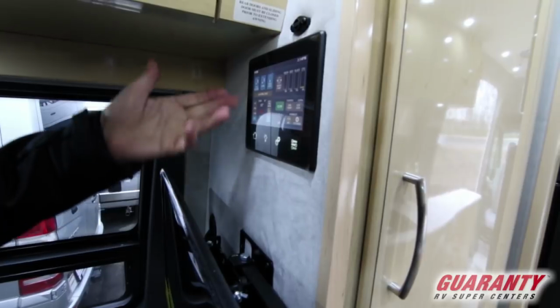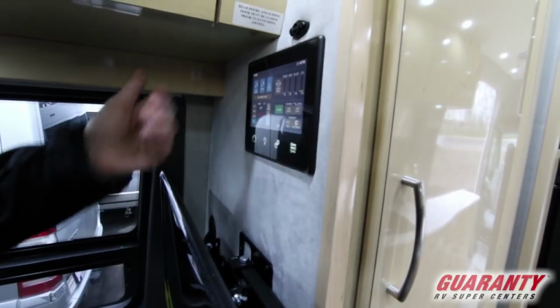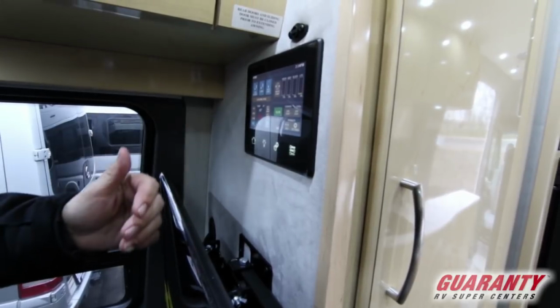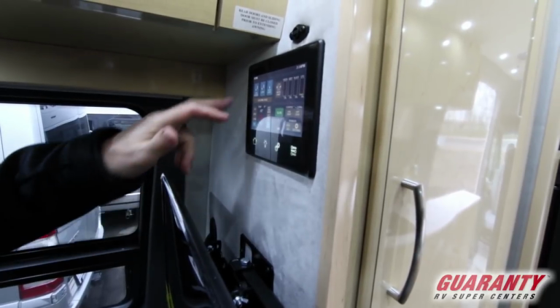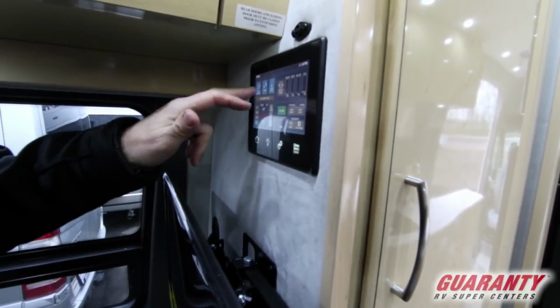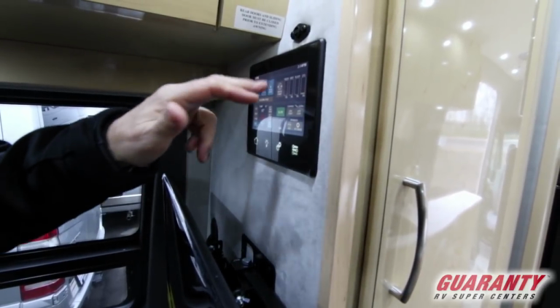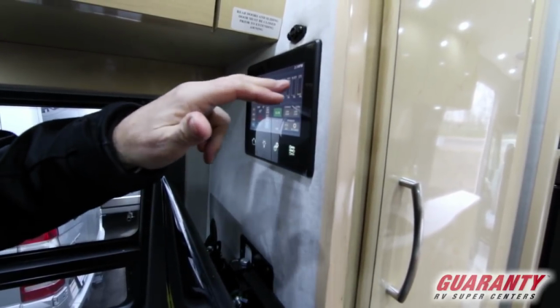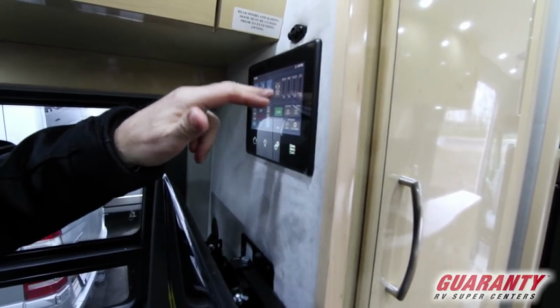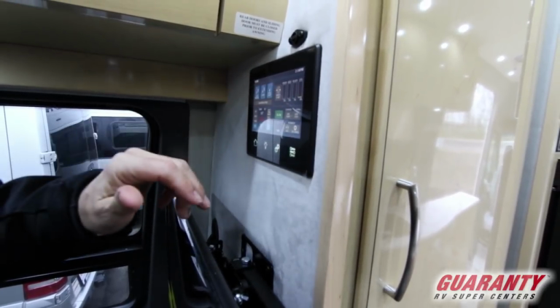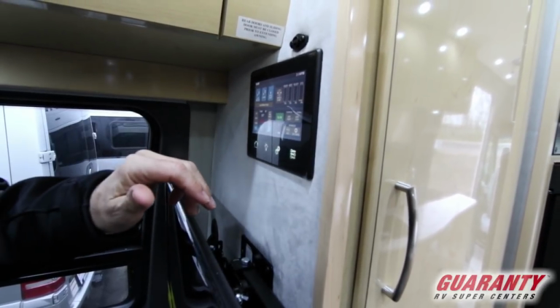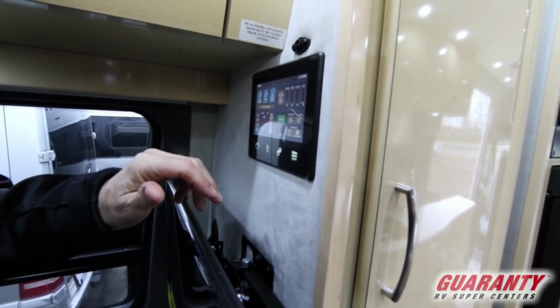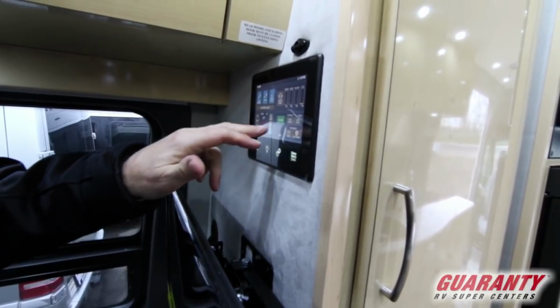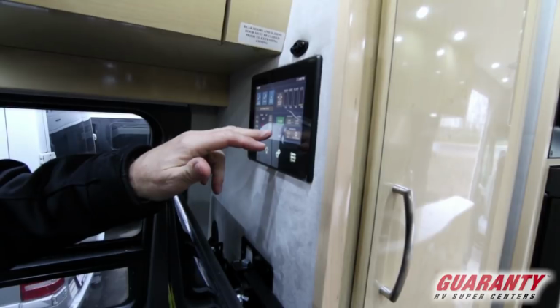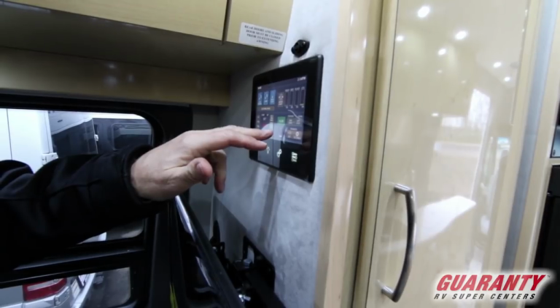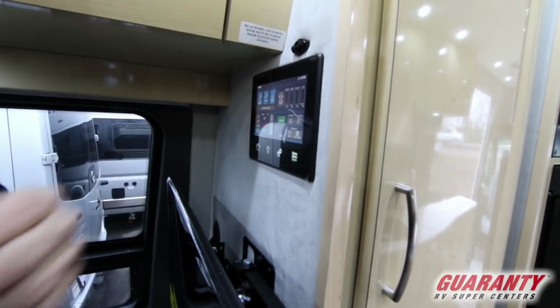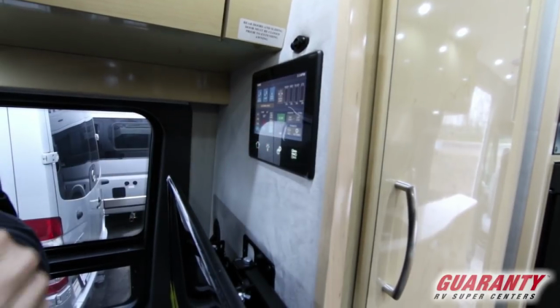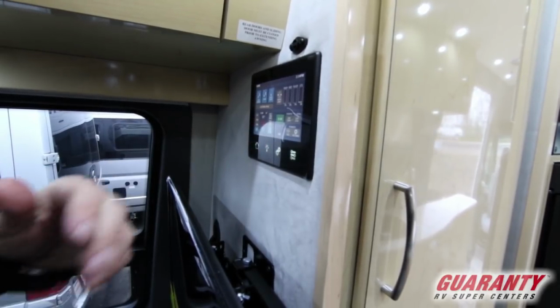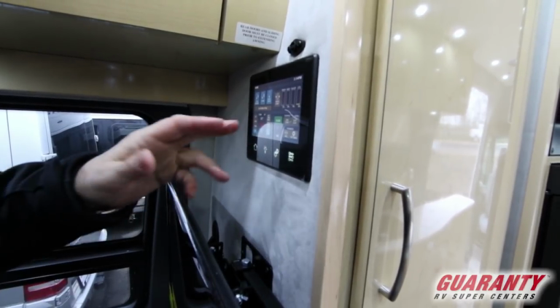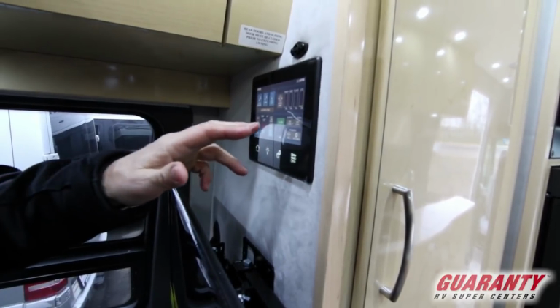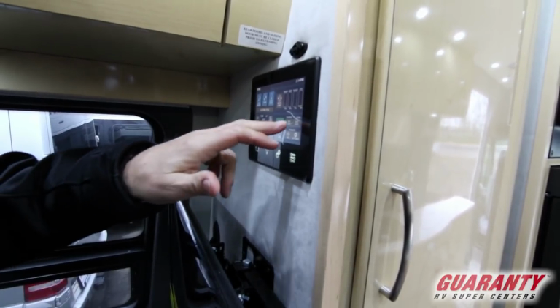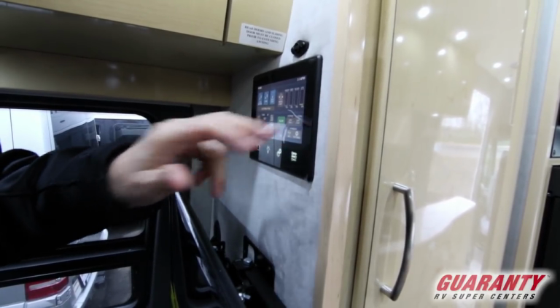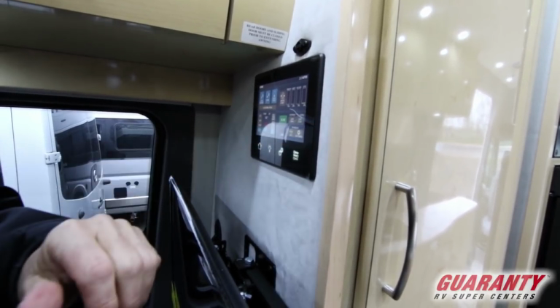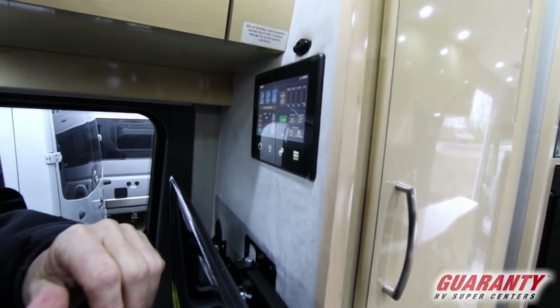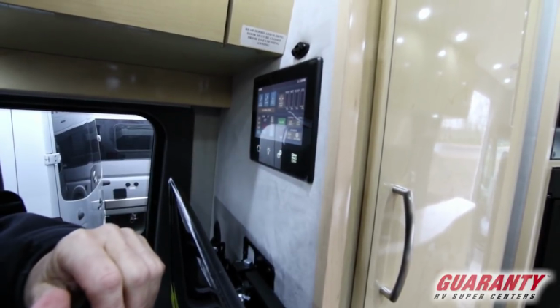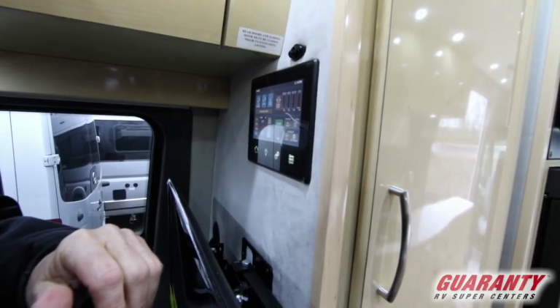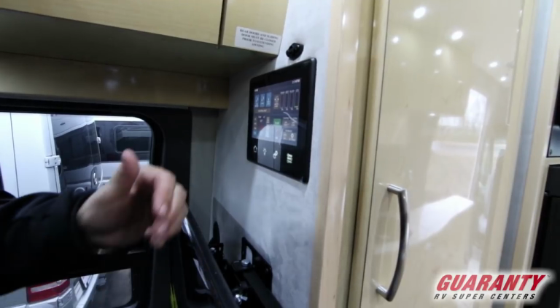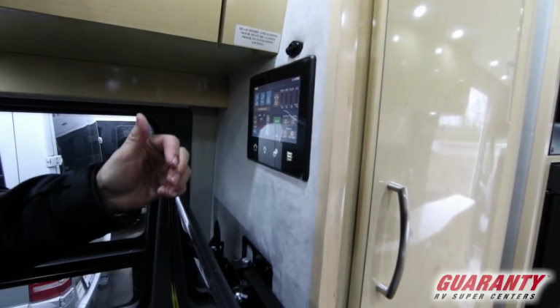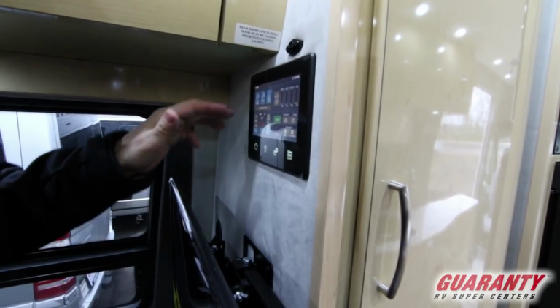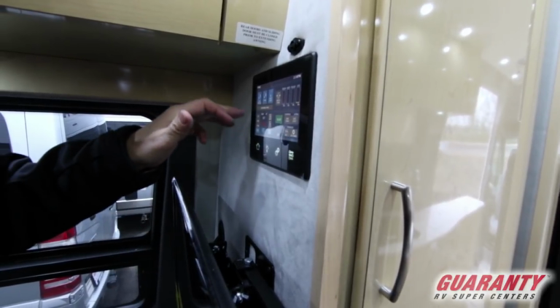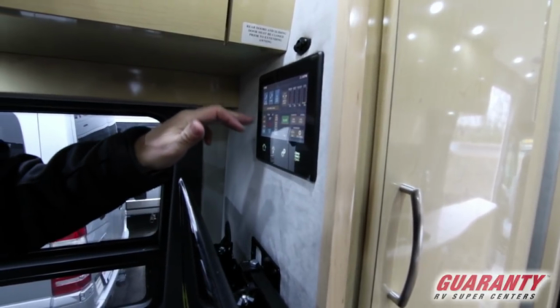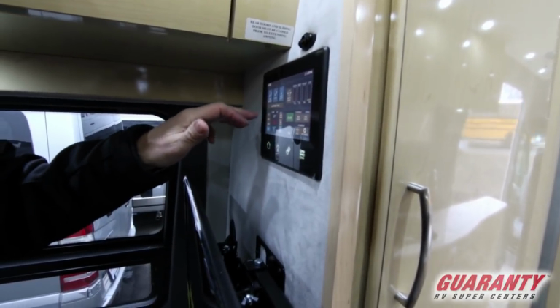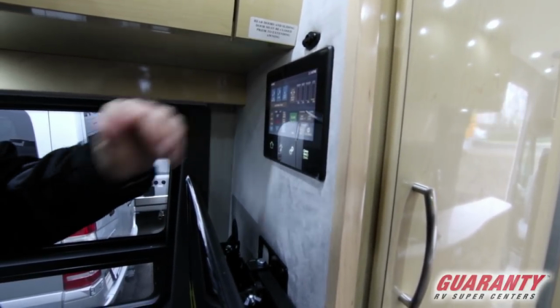Go back to the main screen, which still lists your tank capacities and the voltage on your battery. This has got a lithium battery — it will show you outside. Generator start switch, and all your other controls for heat.